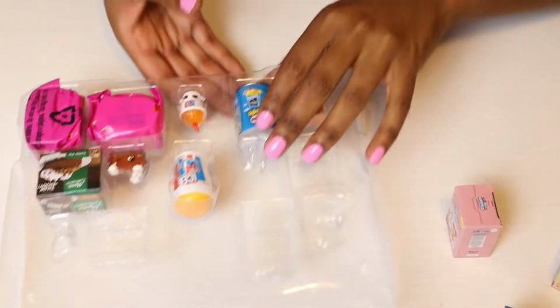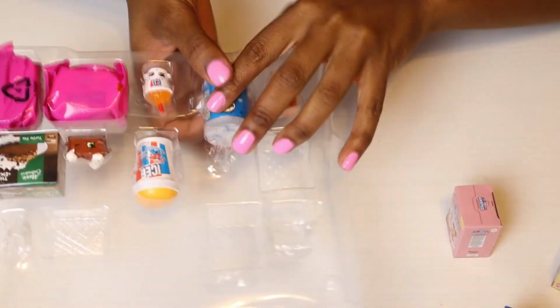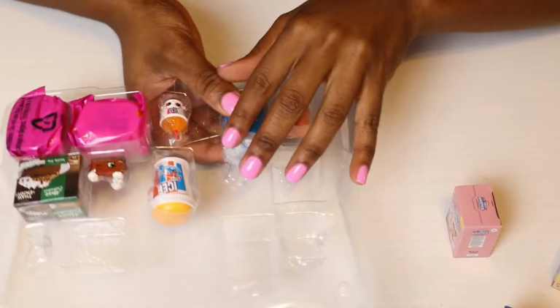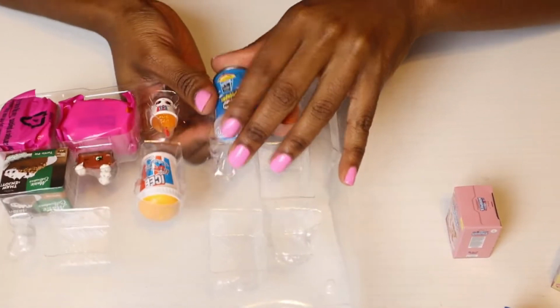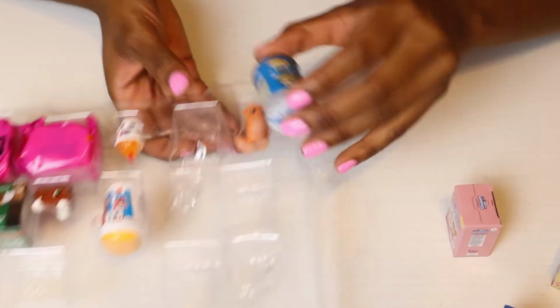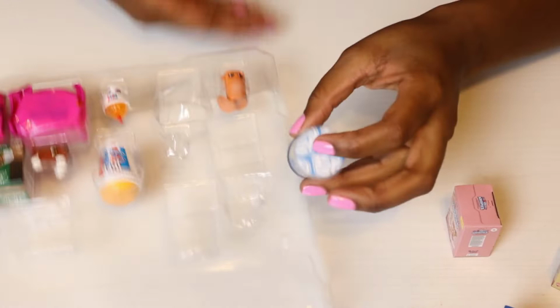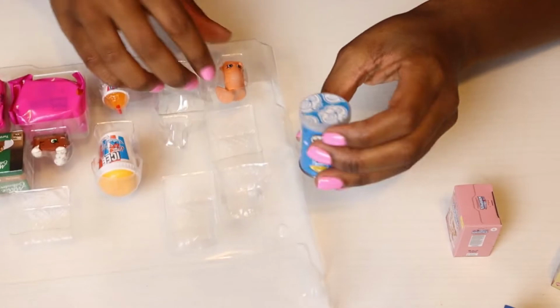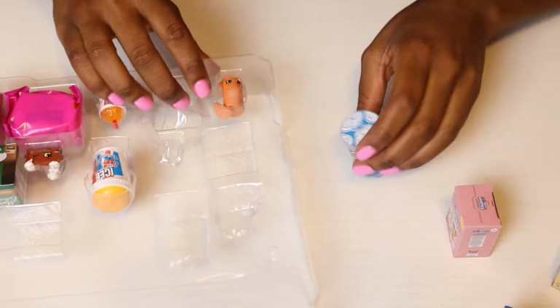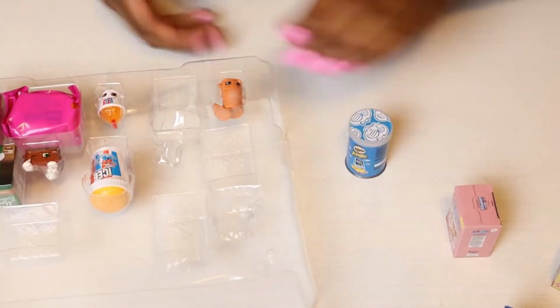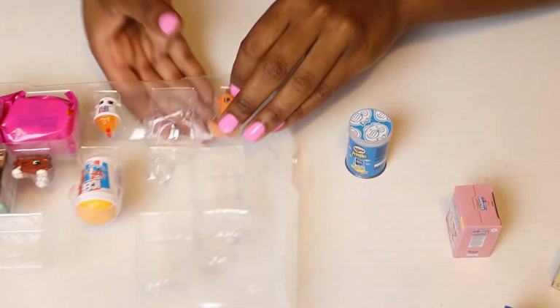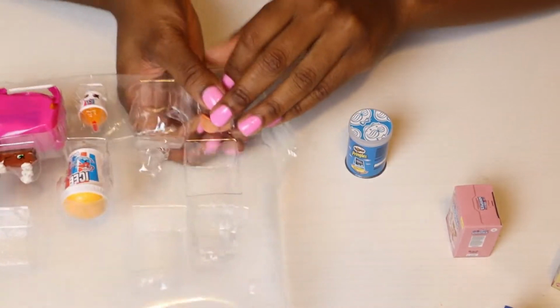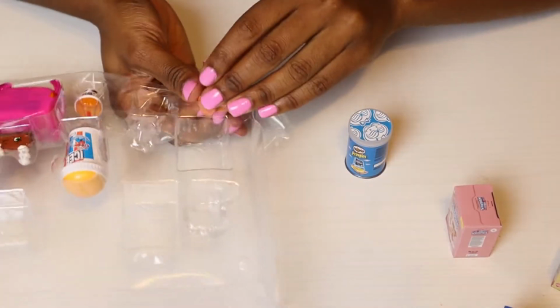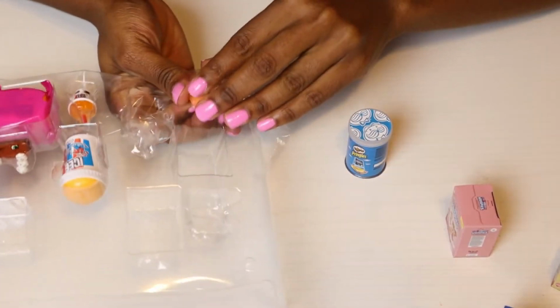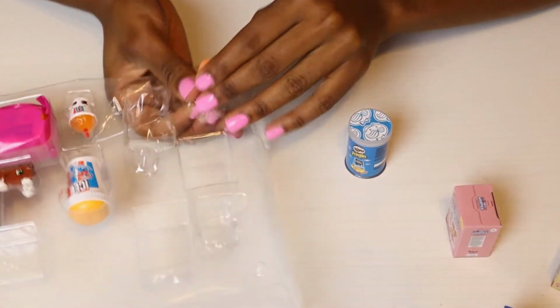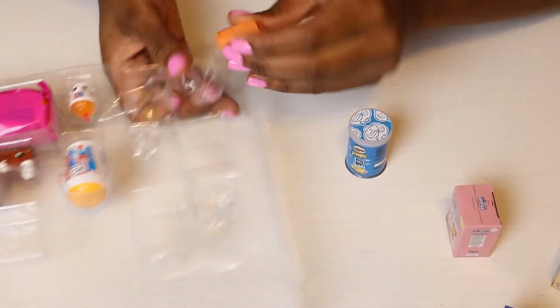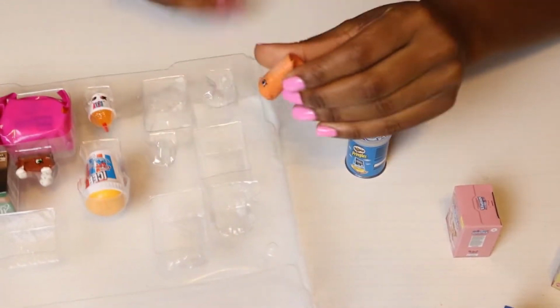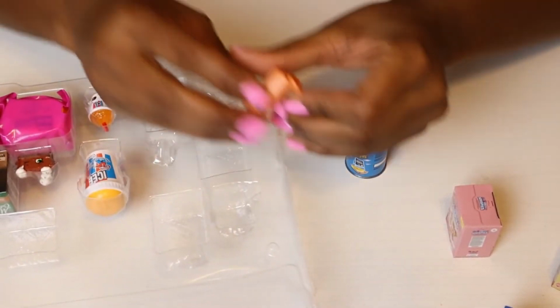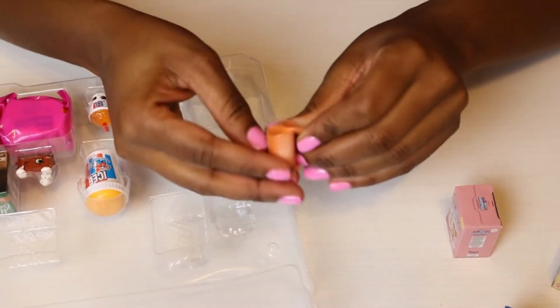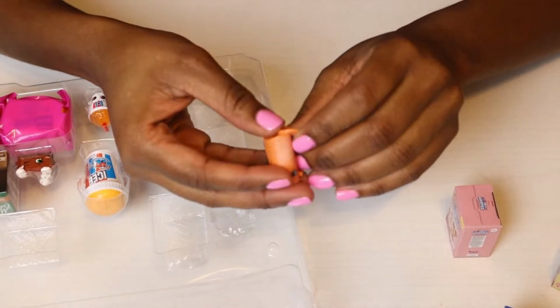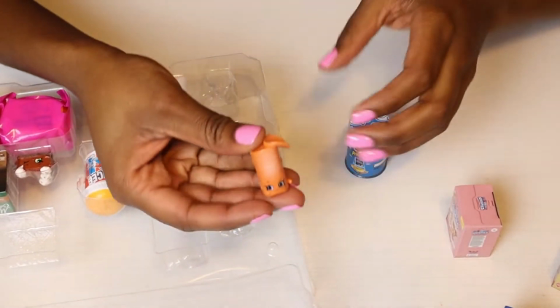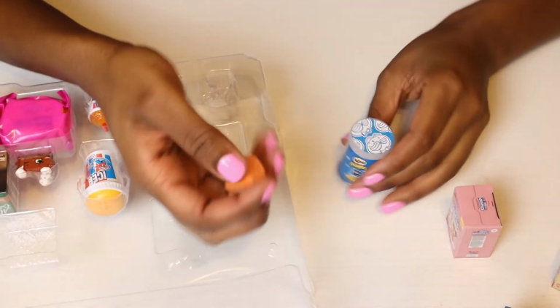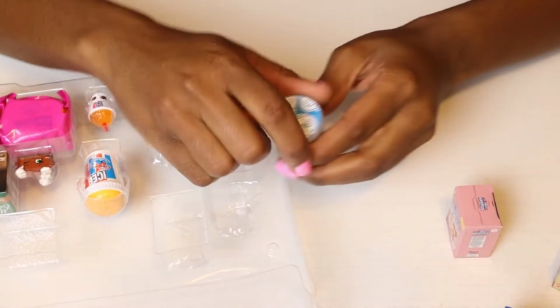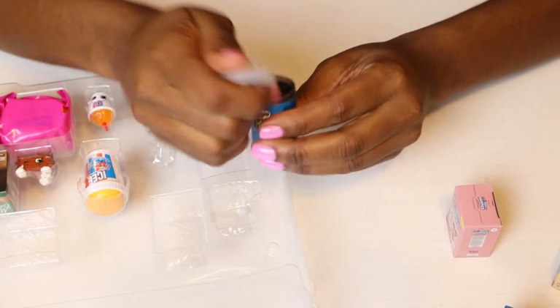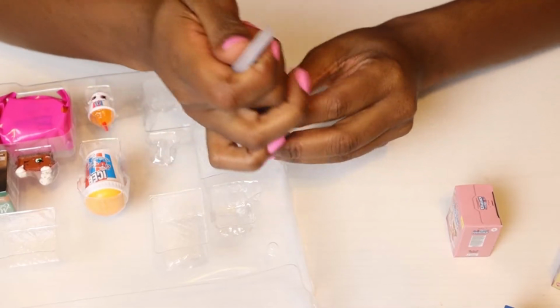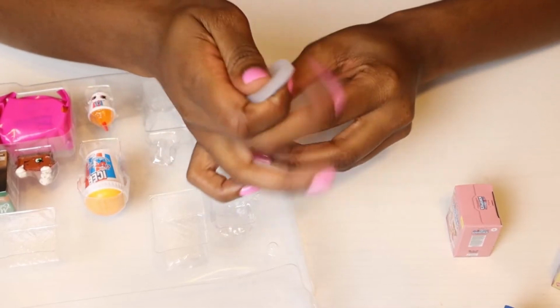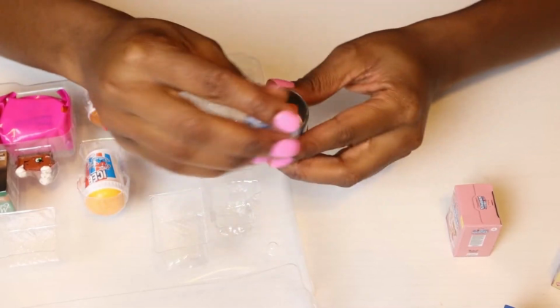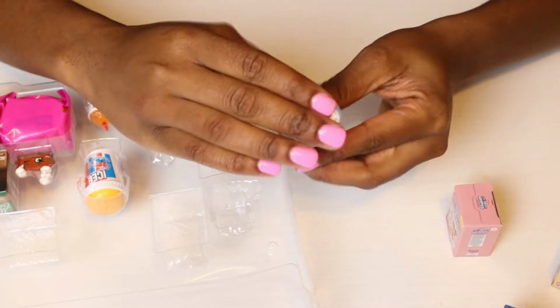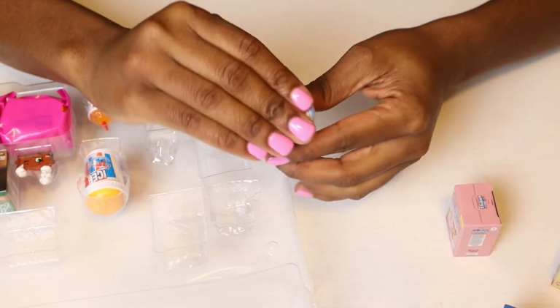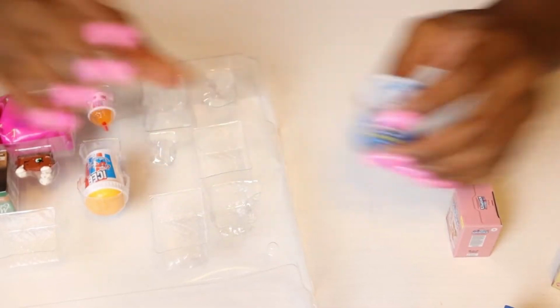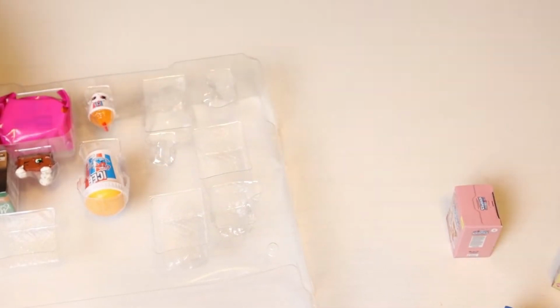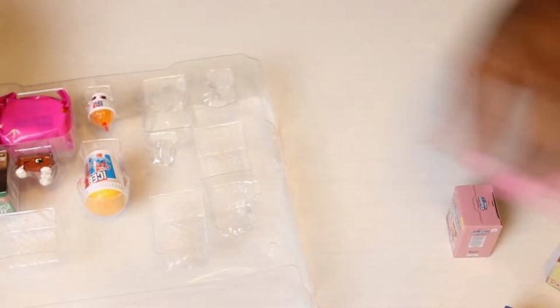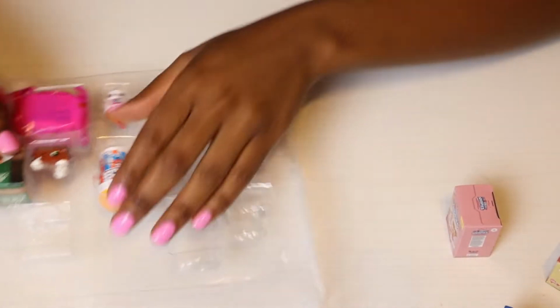Salt and vinegar Pringles! I know for certain I don't have that. I like the color of this Shopkin. I know I don't have those.